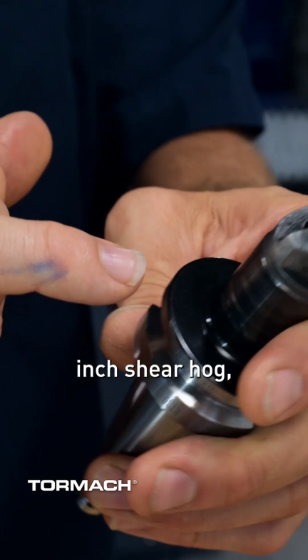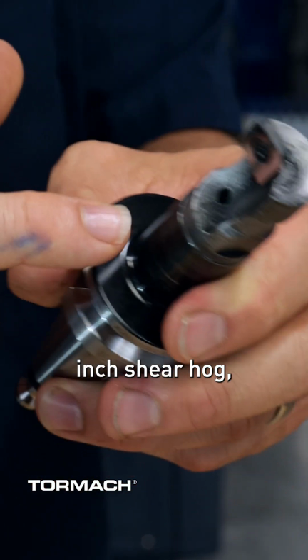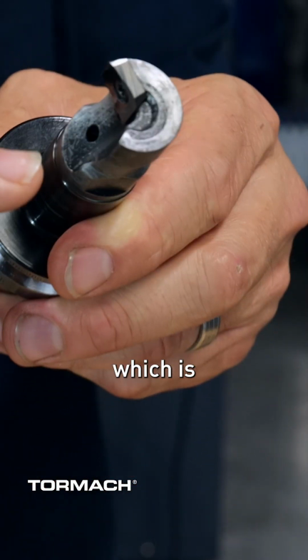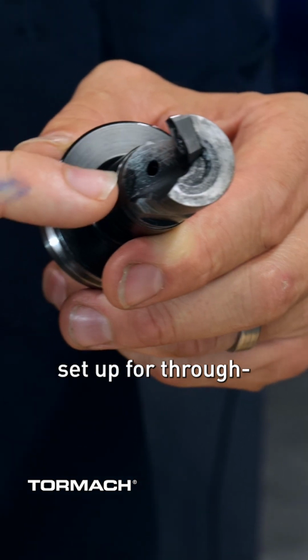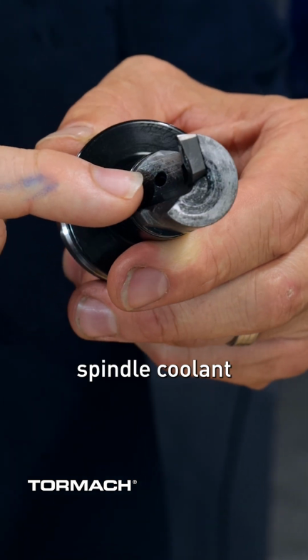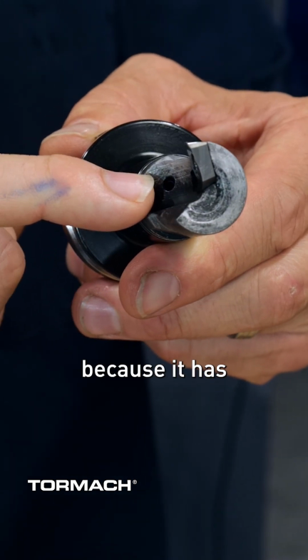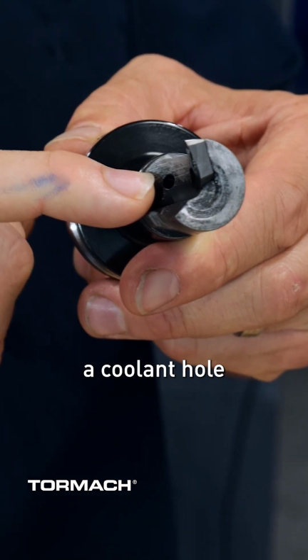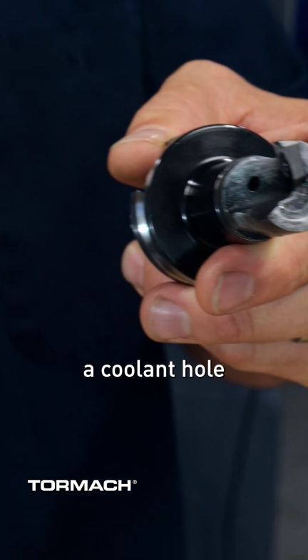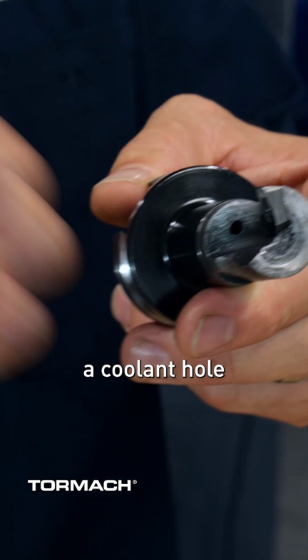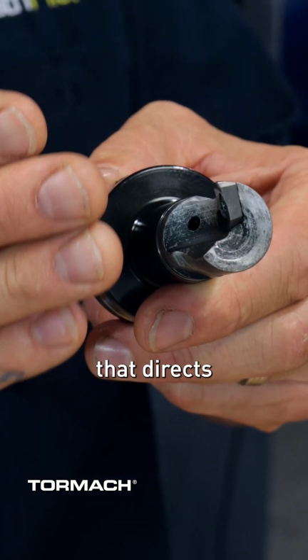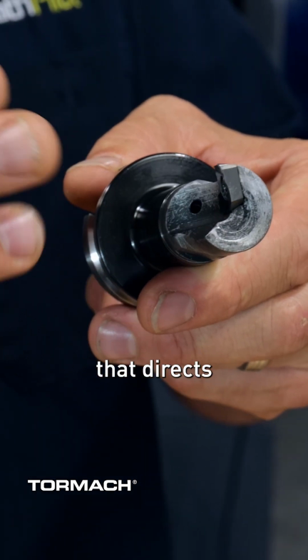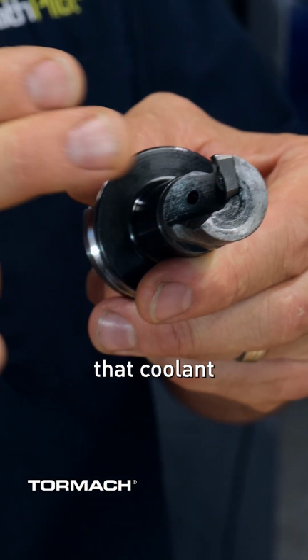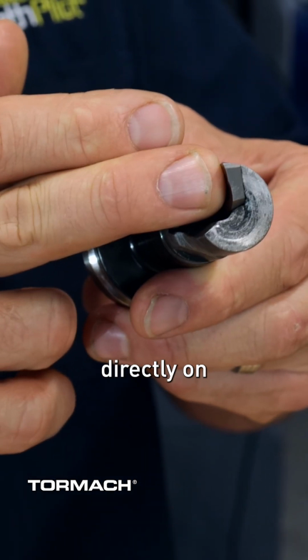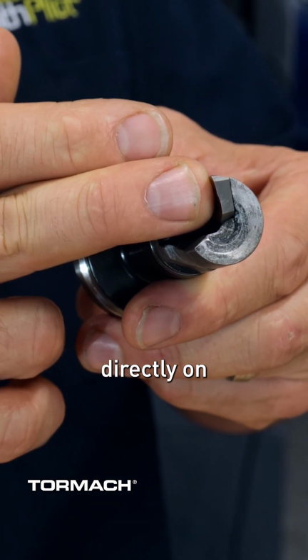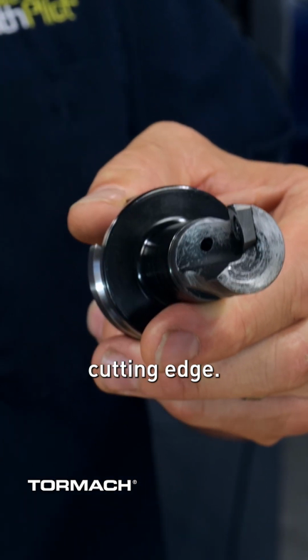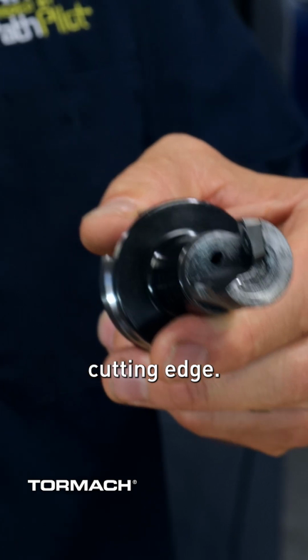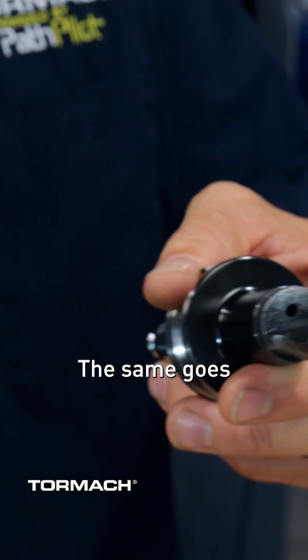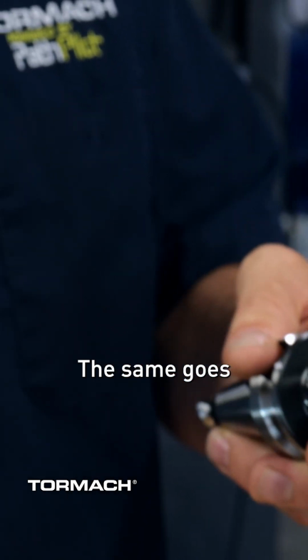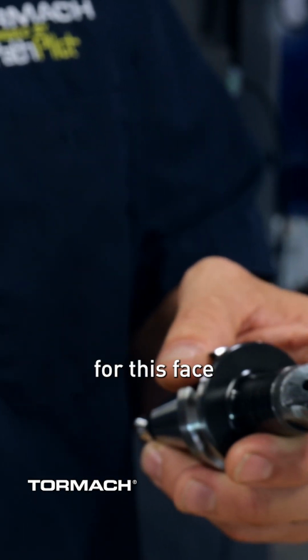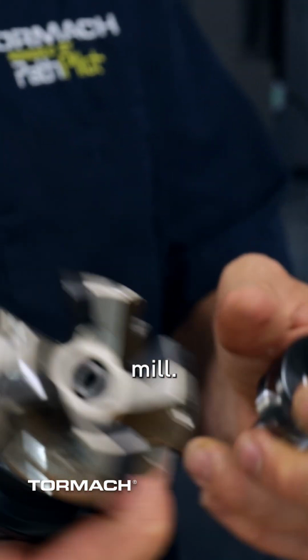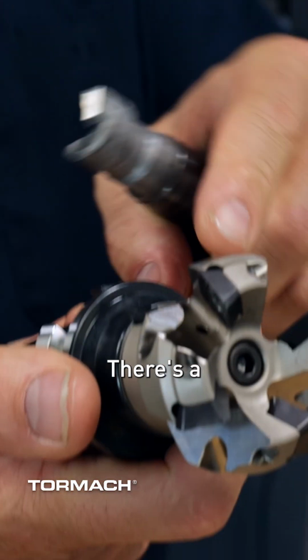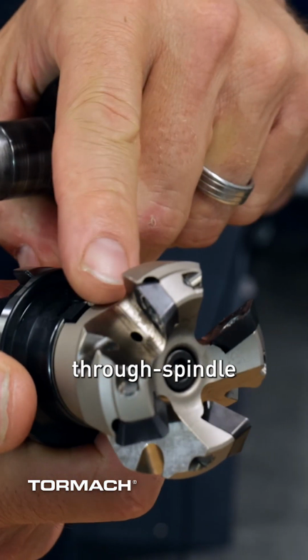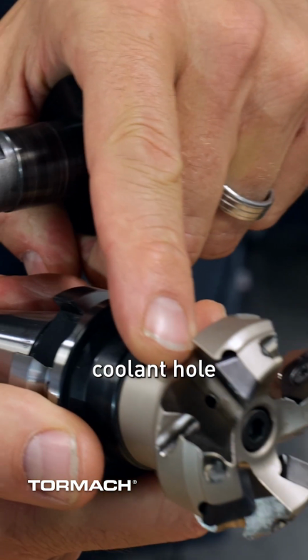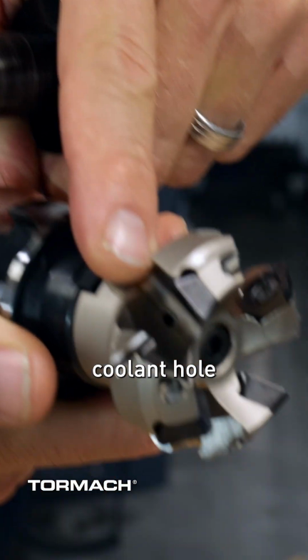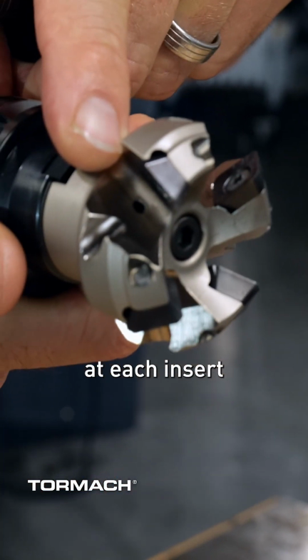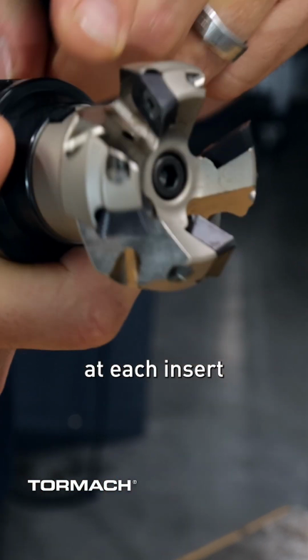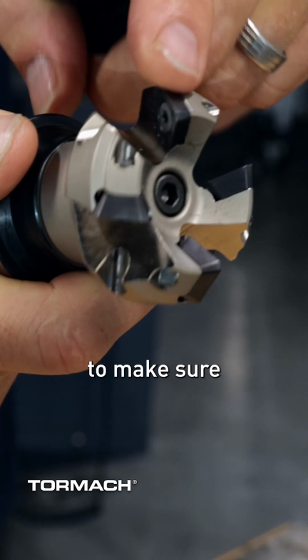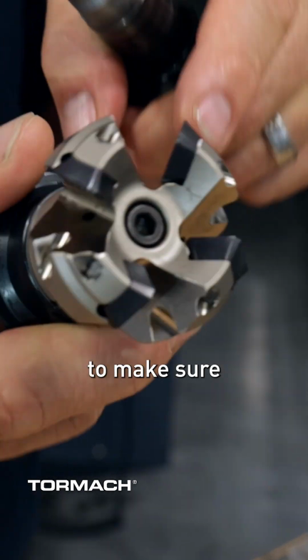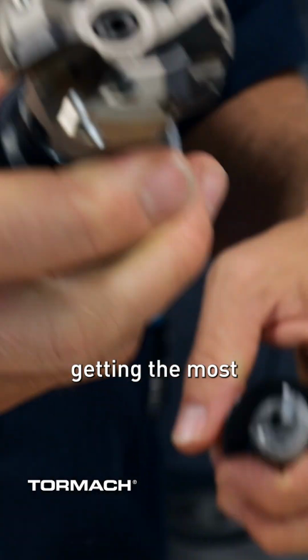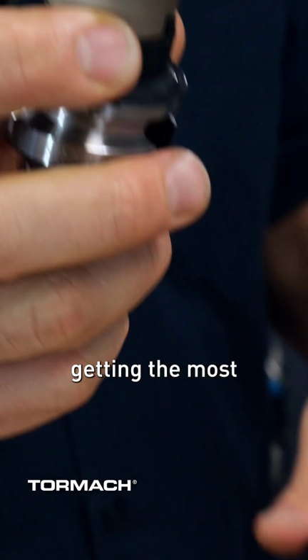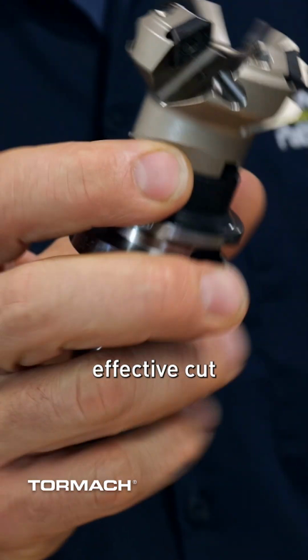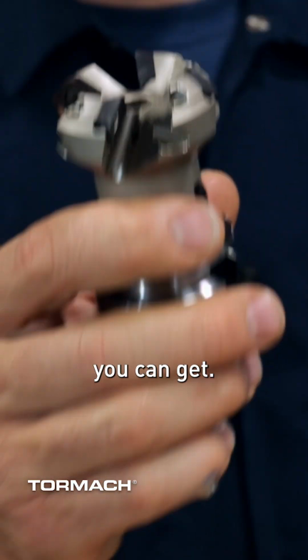This modular tool head is a one inch shear hog, which is set up for through spindle coolant because it has a coolant hole that directs the coolant directly onto the cutting edge. The same goes for this face mill — there's a through spindle coolant hole at each insert to make sure that you're getting the most effective cut you can get.